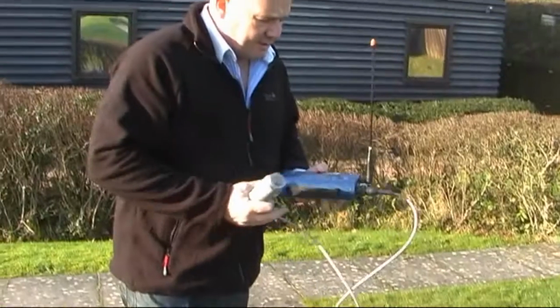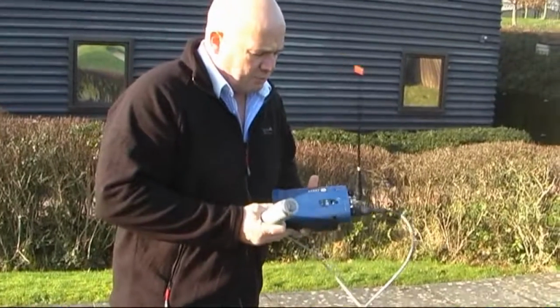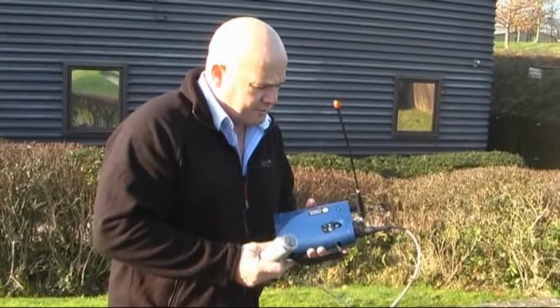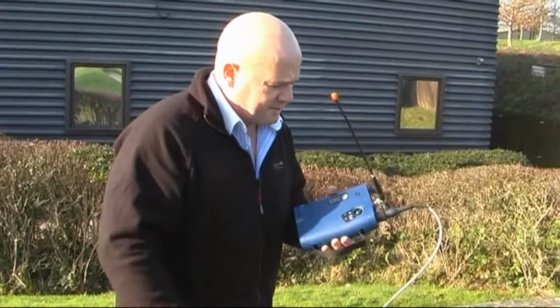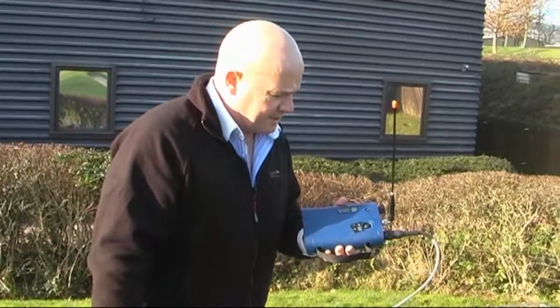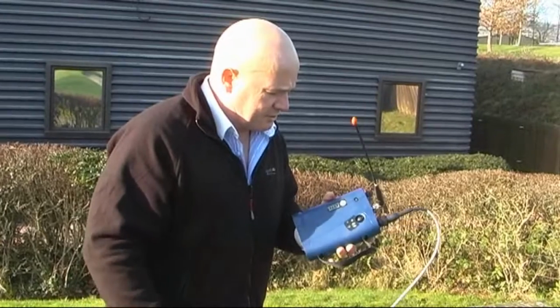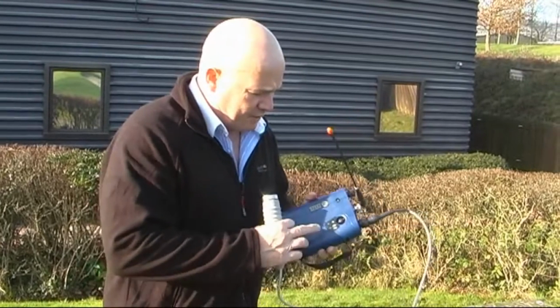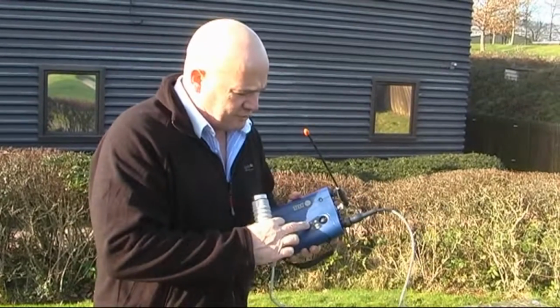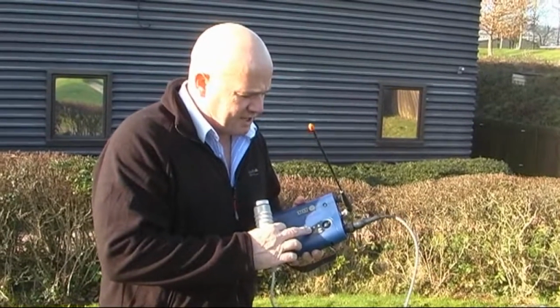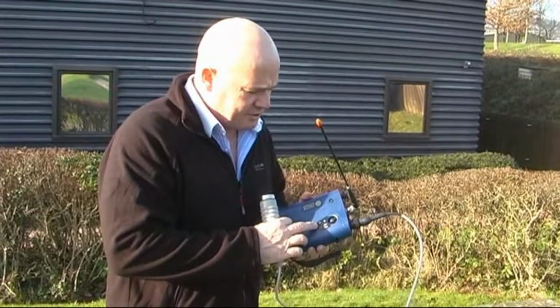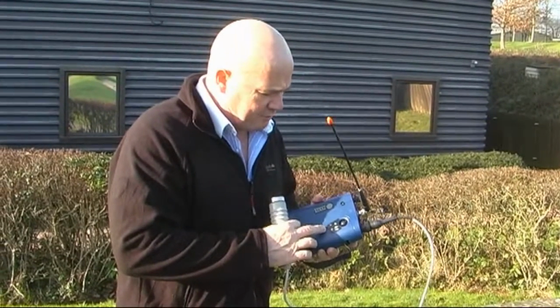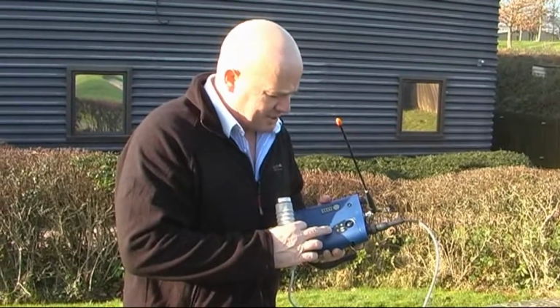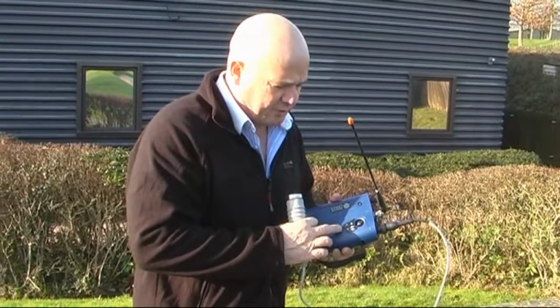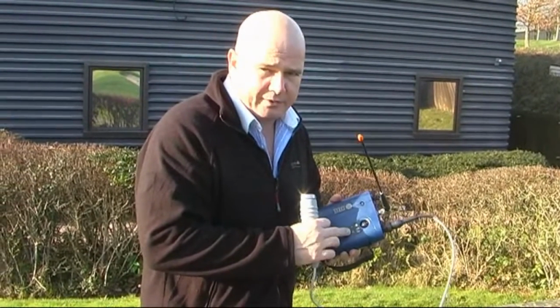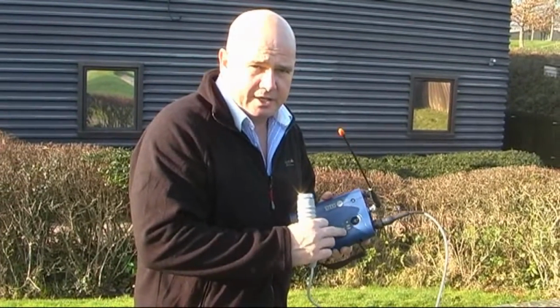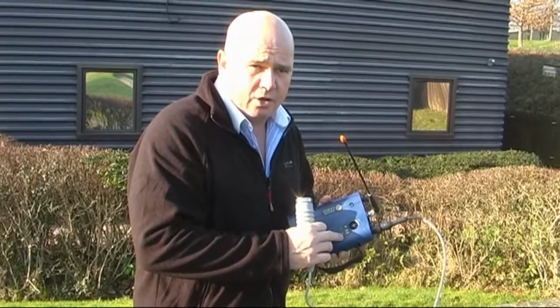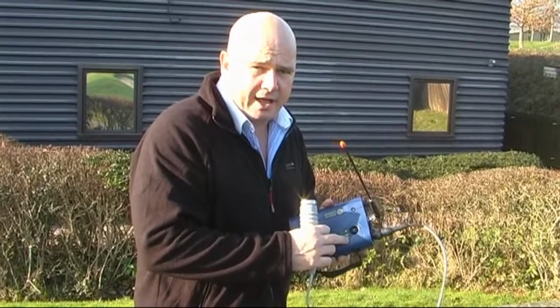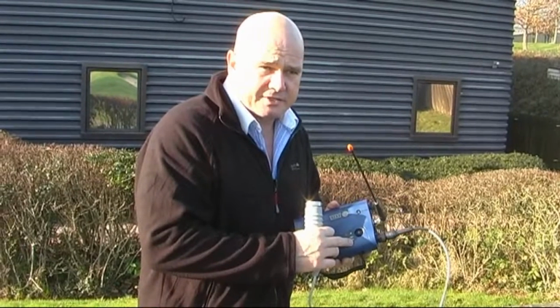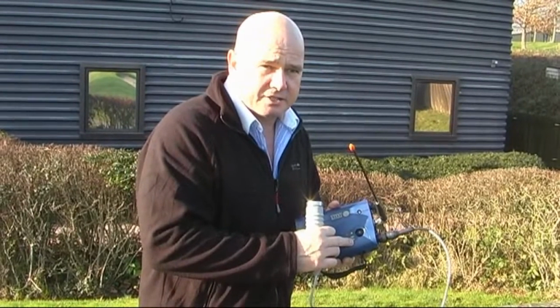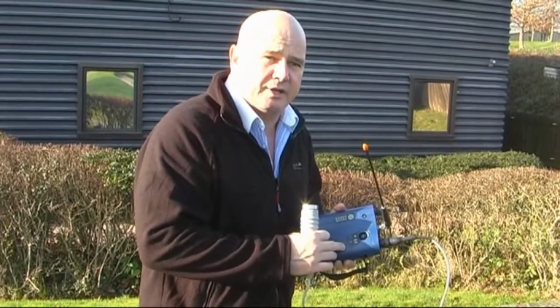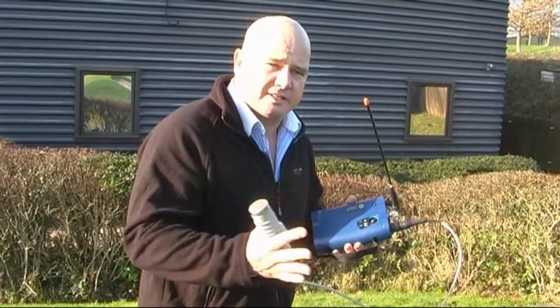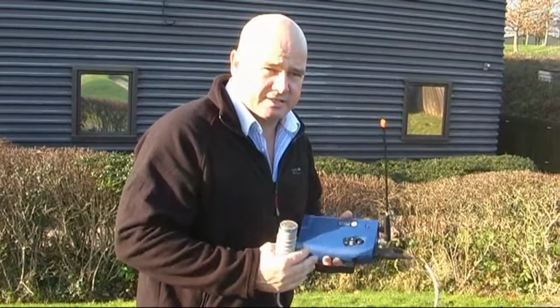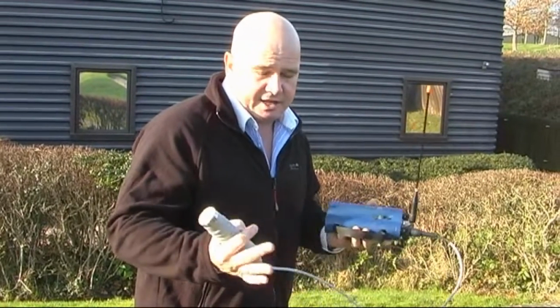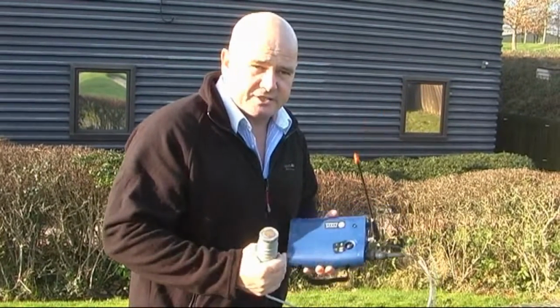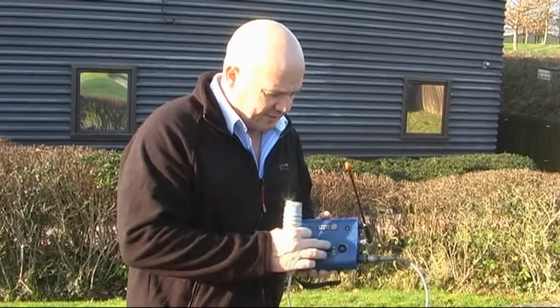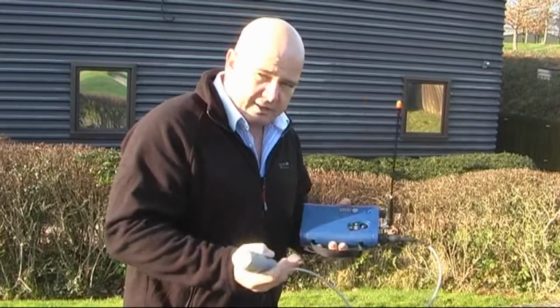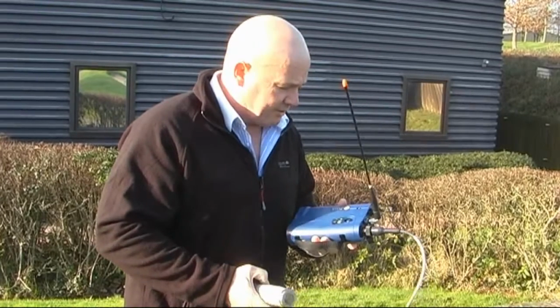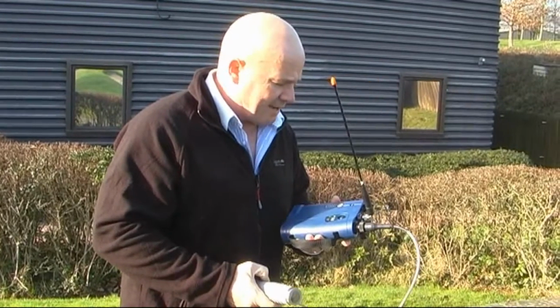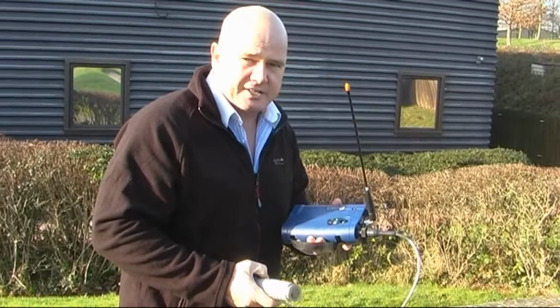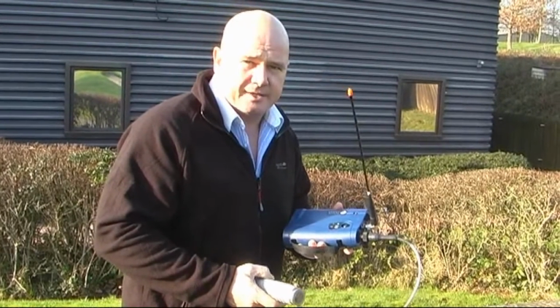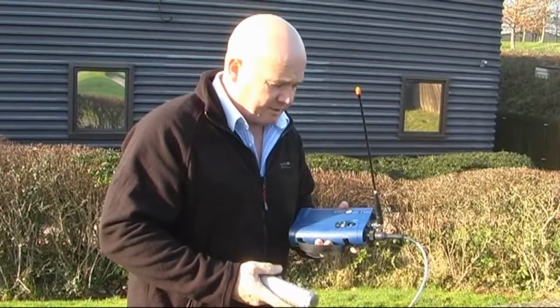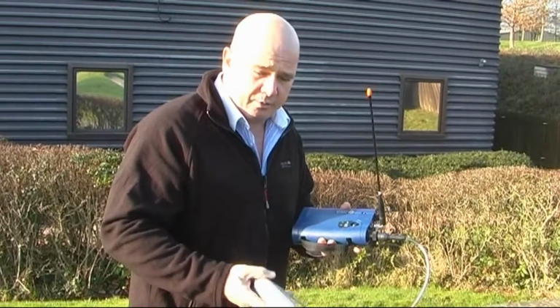The new transmitter for the Touch — we've changed it slightly. We just used to have one power setting before; we now have a low power and a high power setting. So when you're doing longer distances, a thousand metres or whatever, you've now got the high power setting as another option.